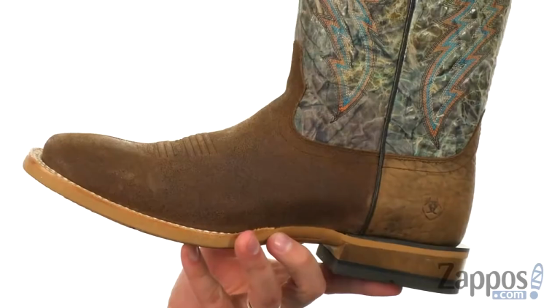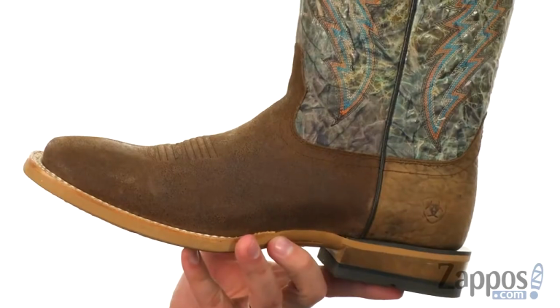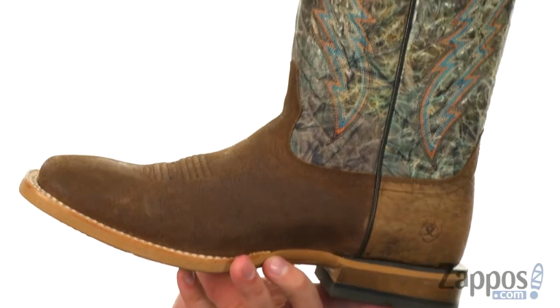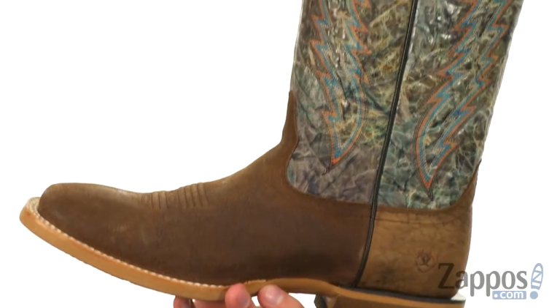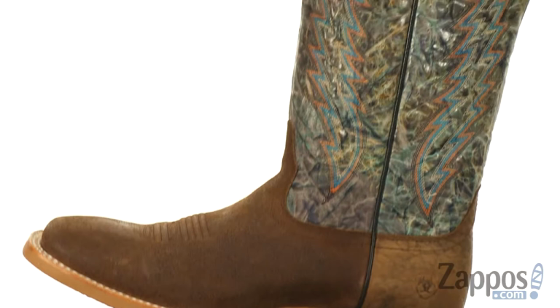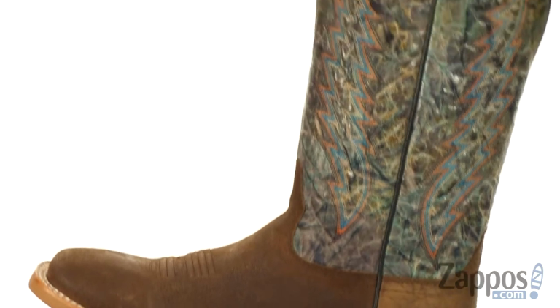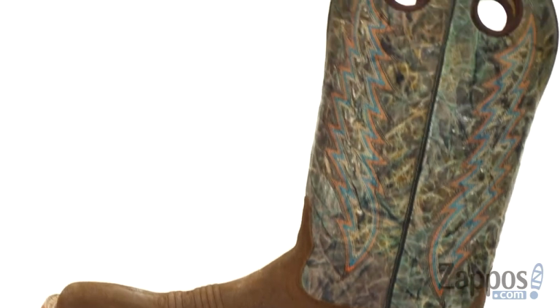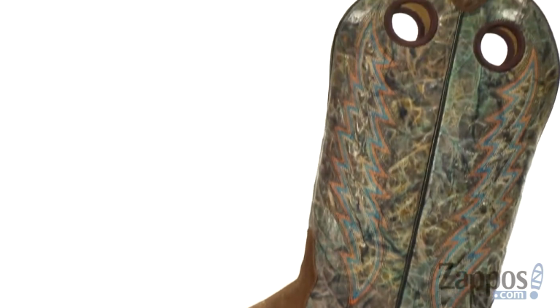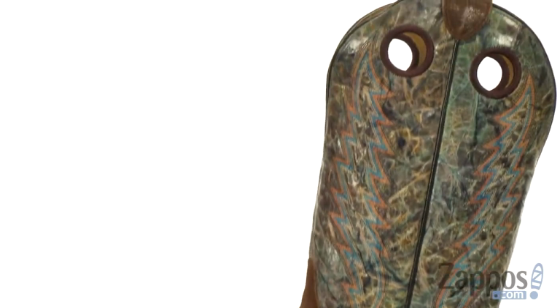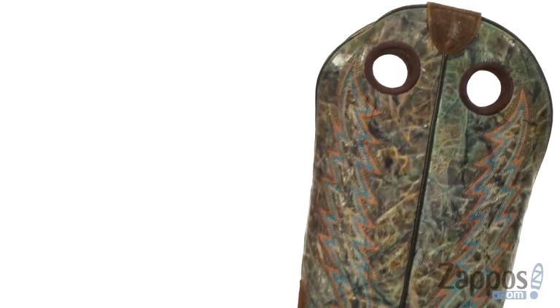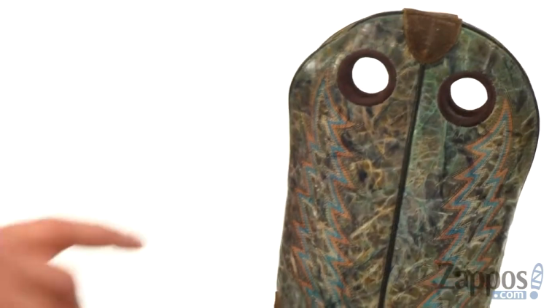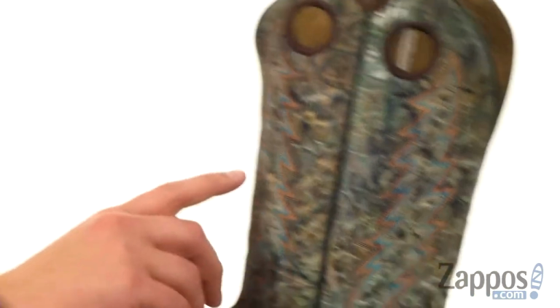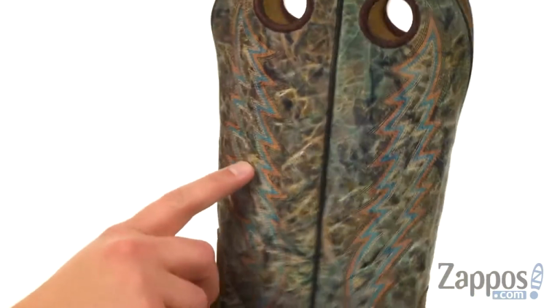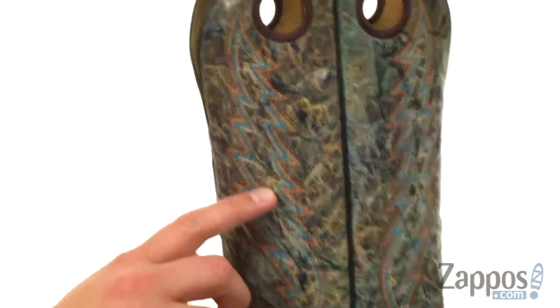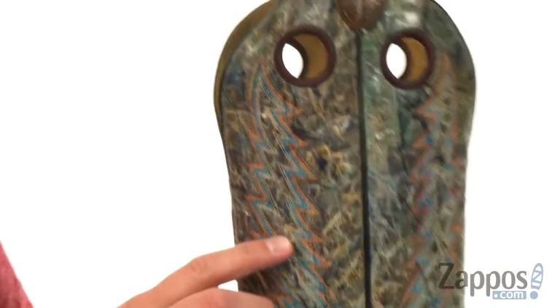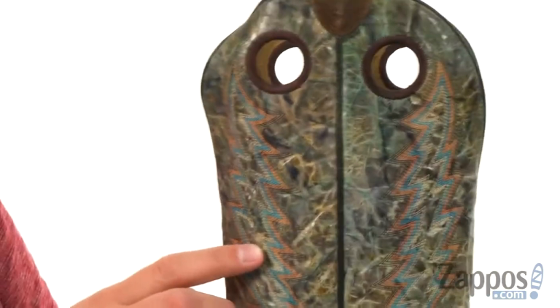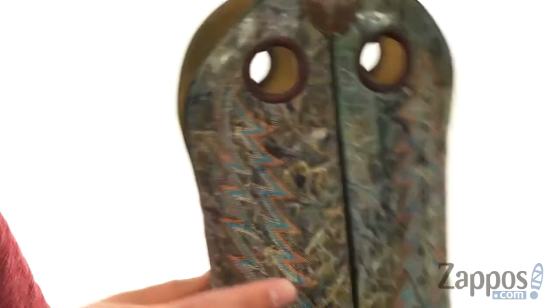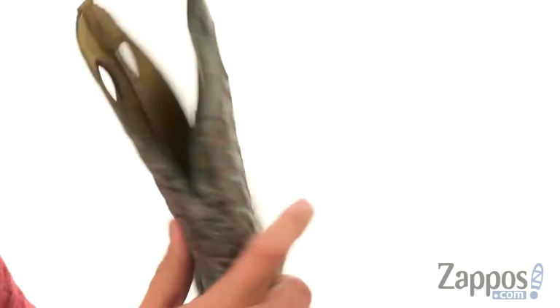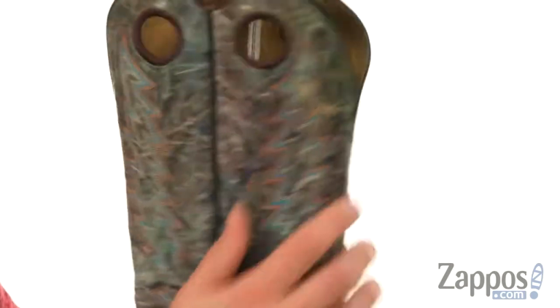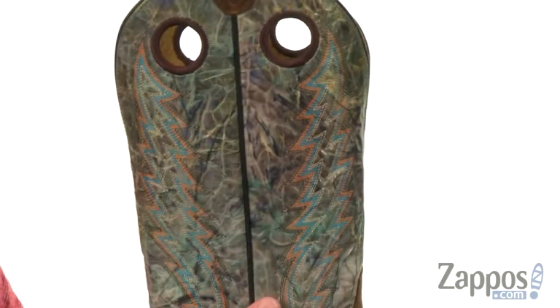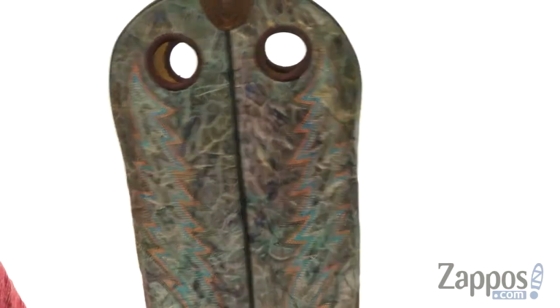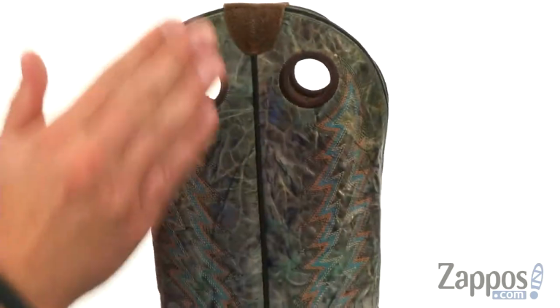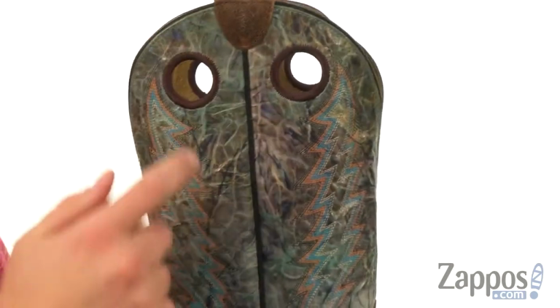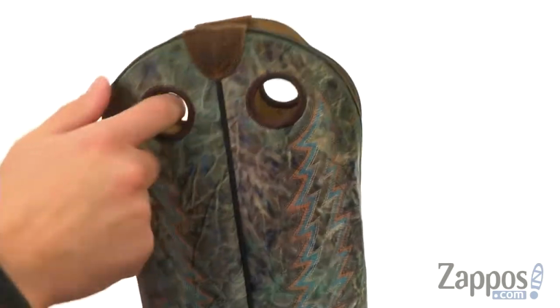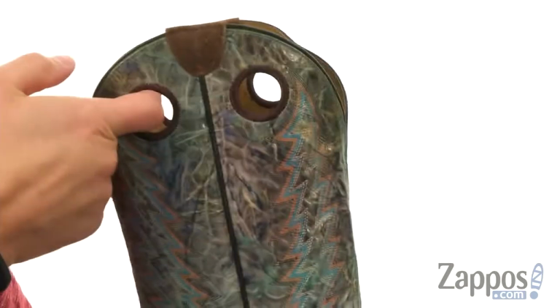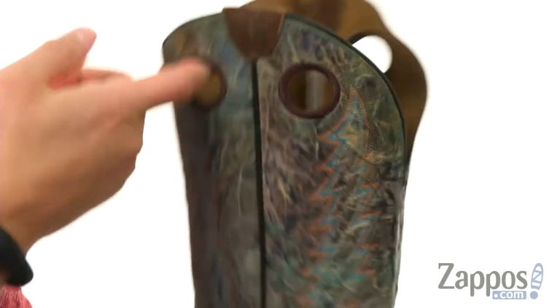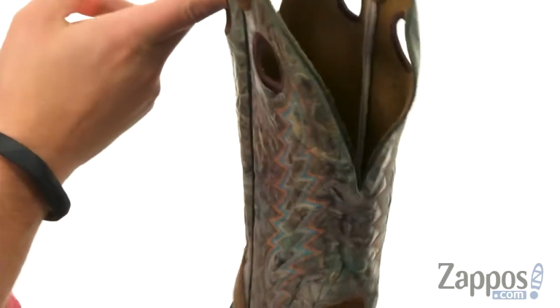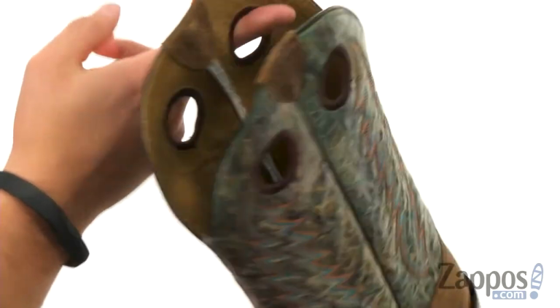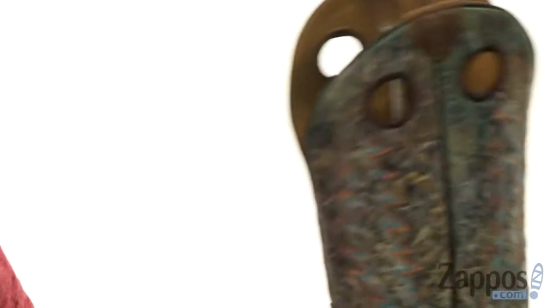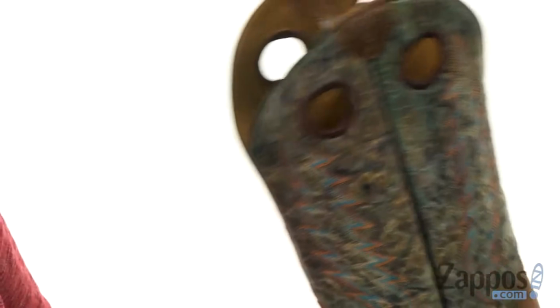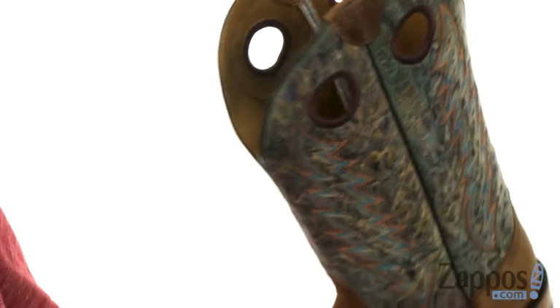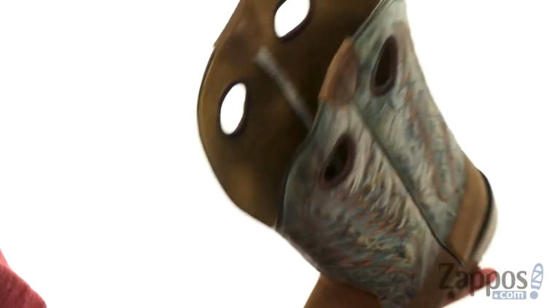These boots have a premium full-grain leather upper with fantastic stitch detailing throughout the sides of the shaft running all the way up to the top. Of course, you've got your little loops right there for an easy pull-on style design.